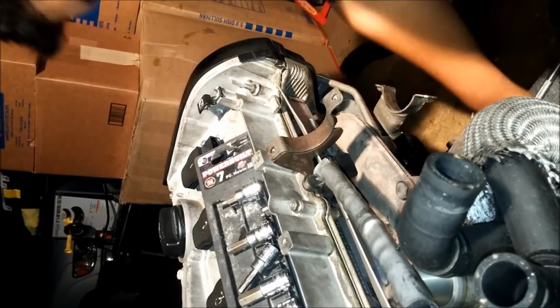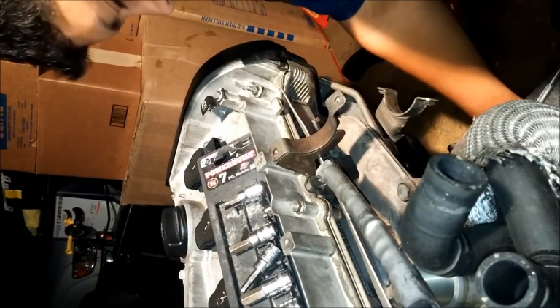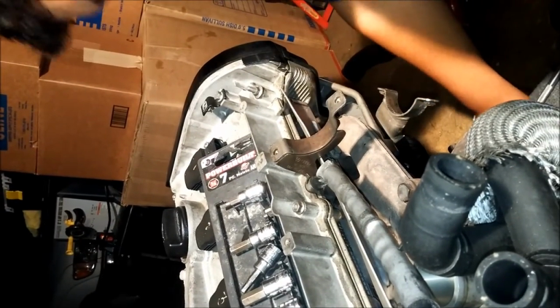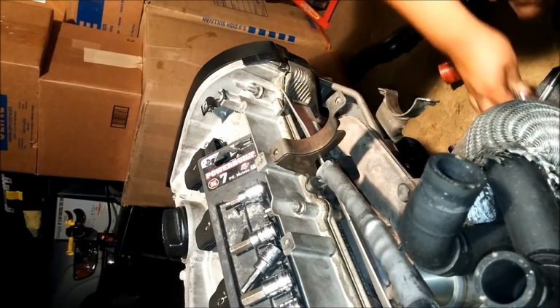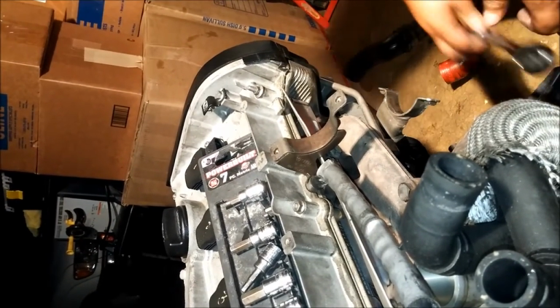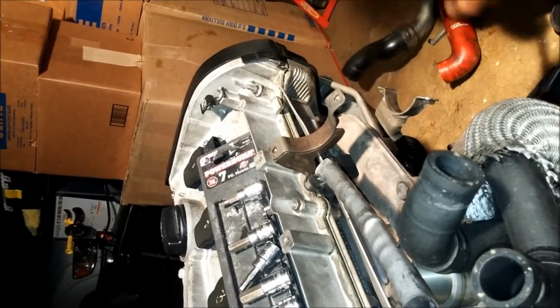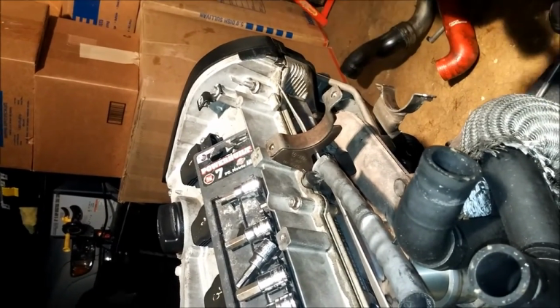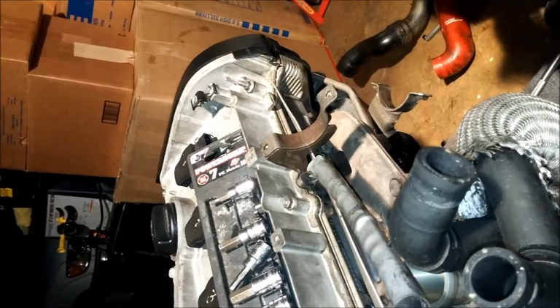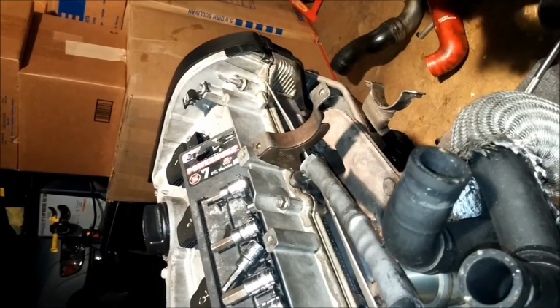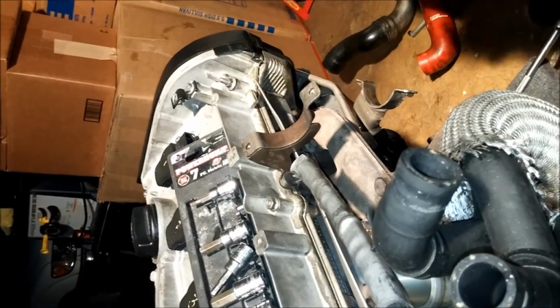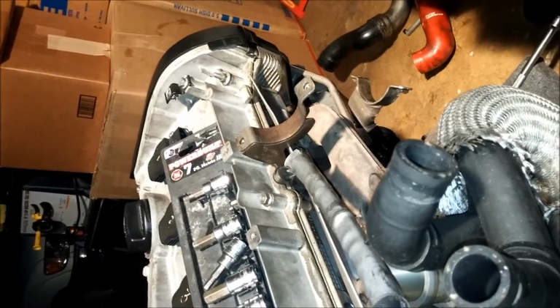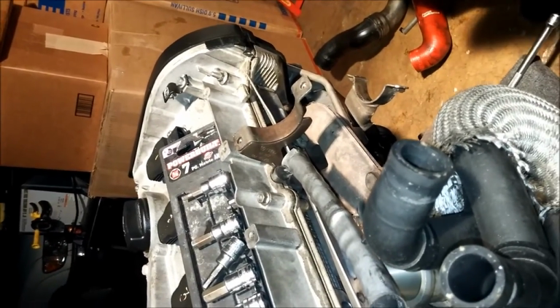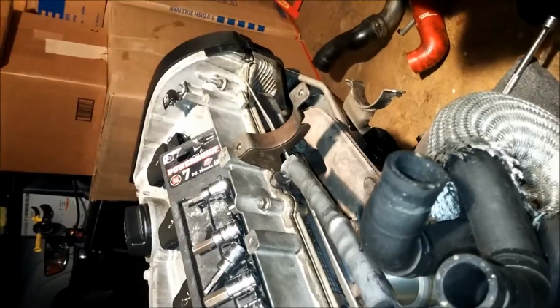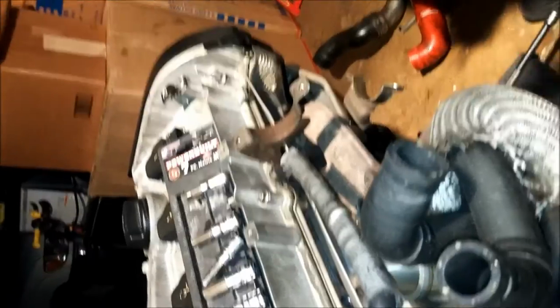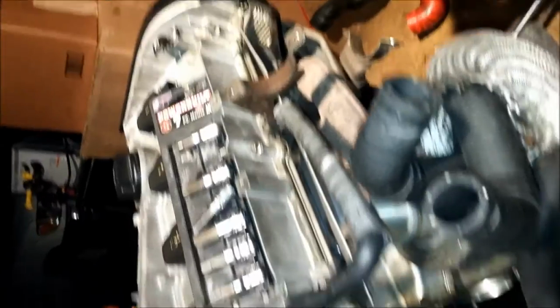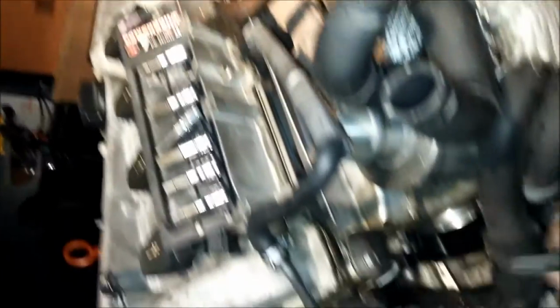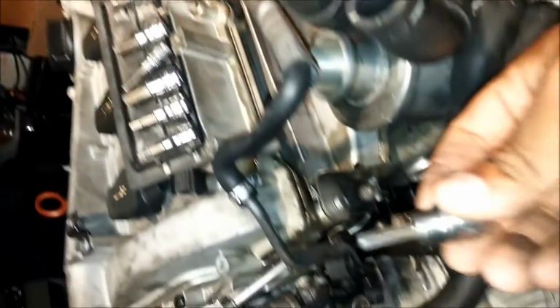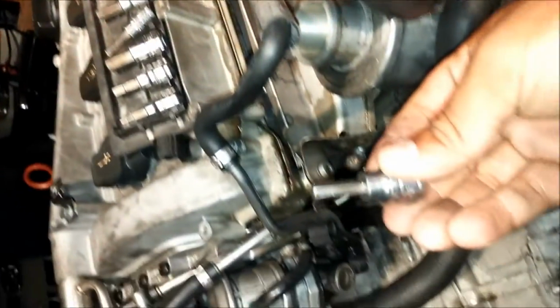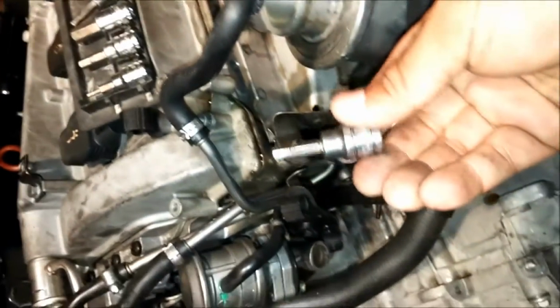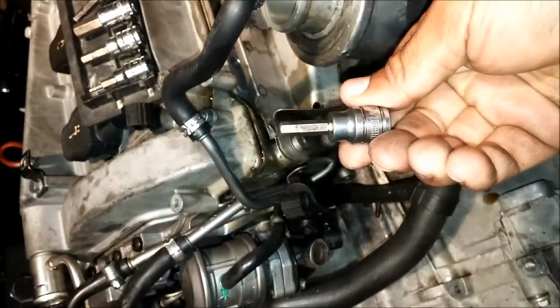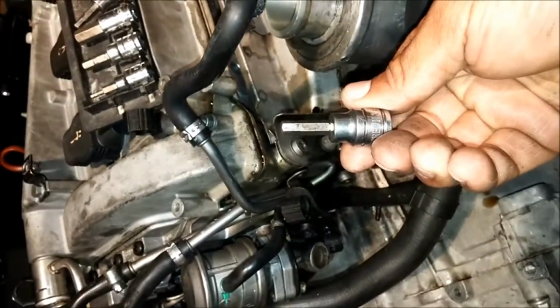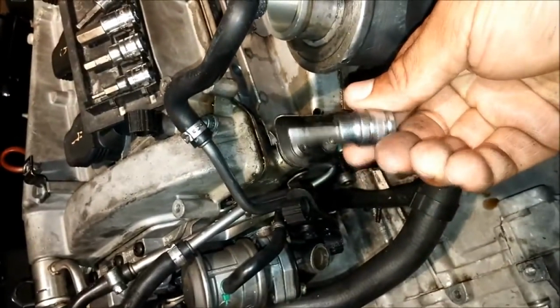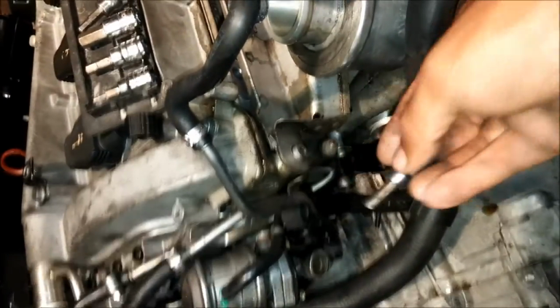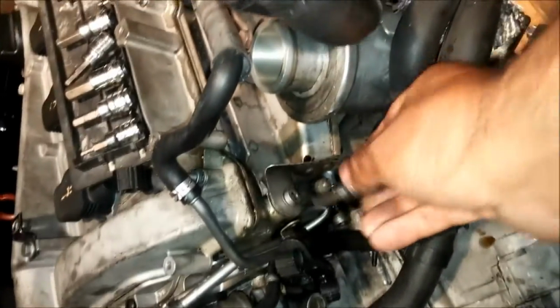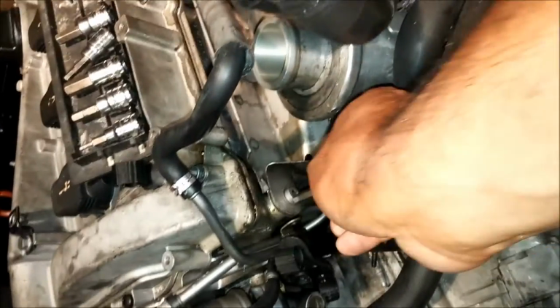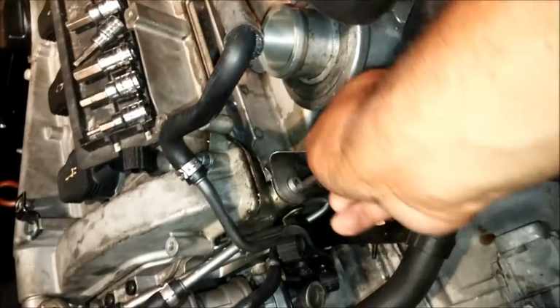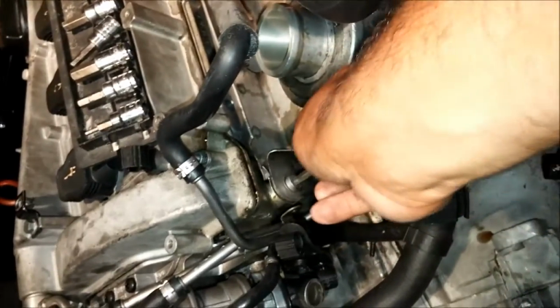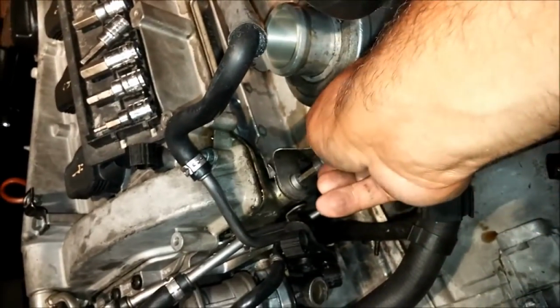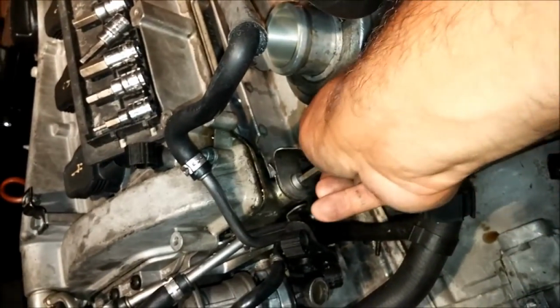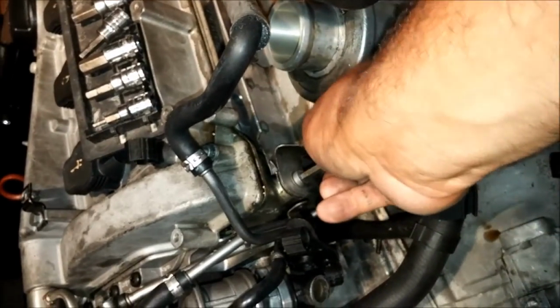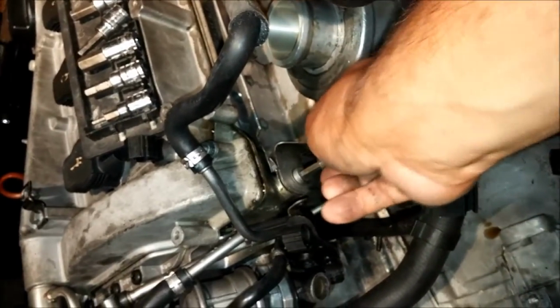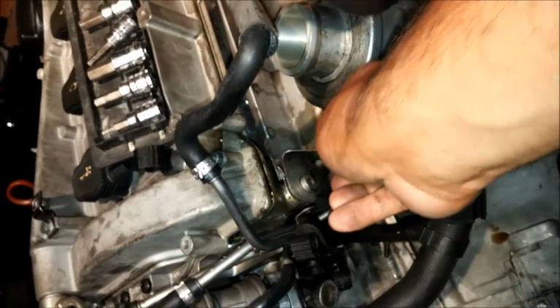This is a six millimeter allen bit — just so everybody knows, we're going to be using a six millimeter allen to take off the heat shield. It's held together by two bolts.